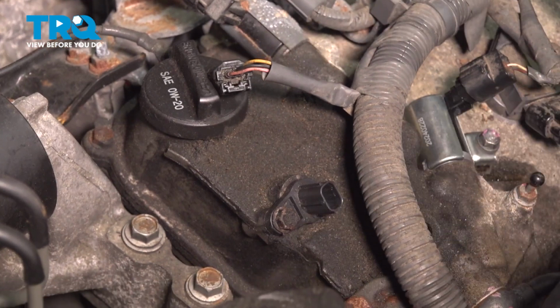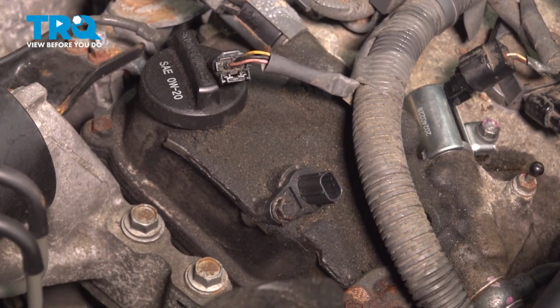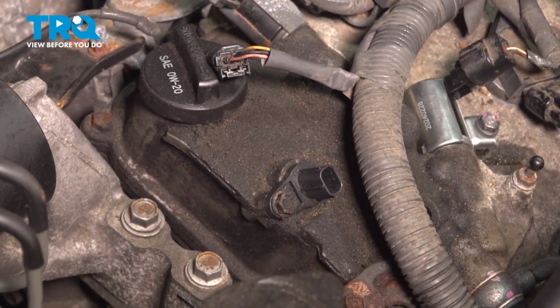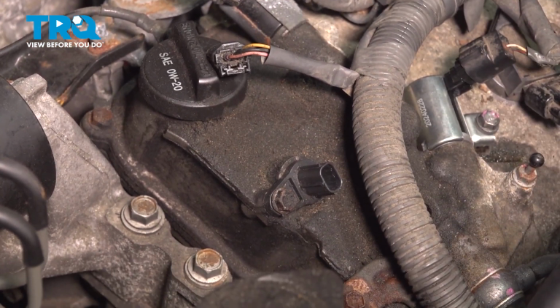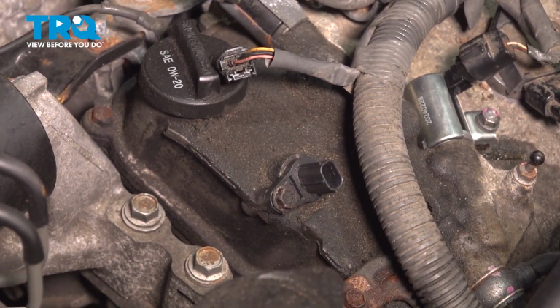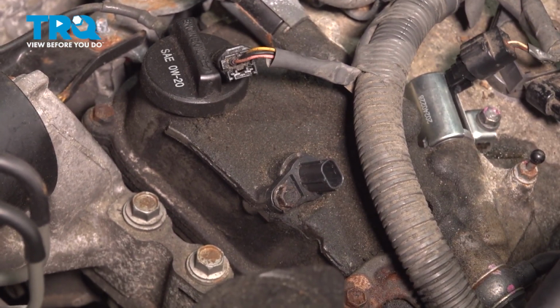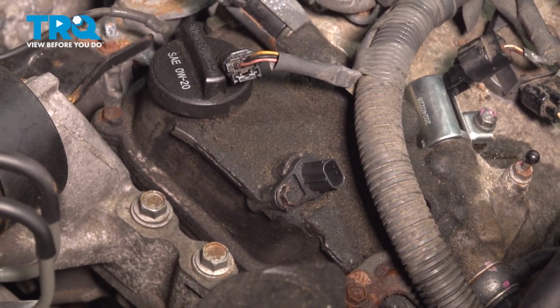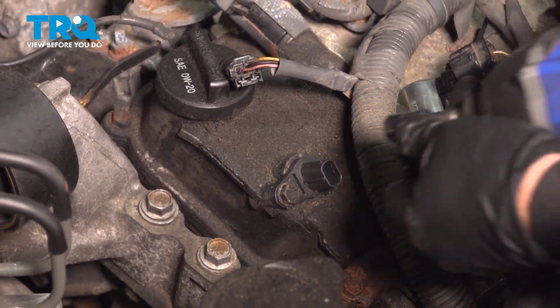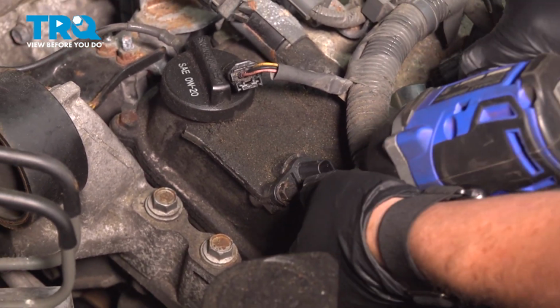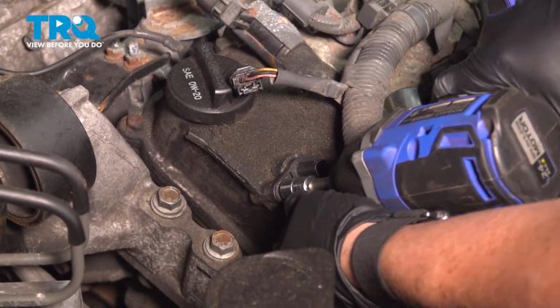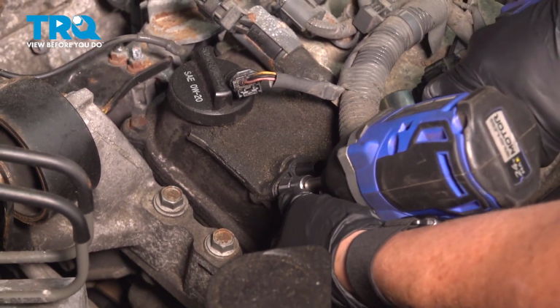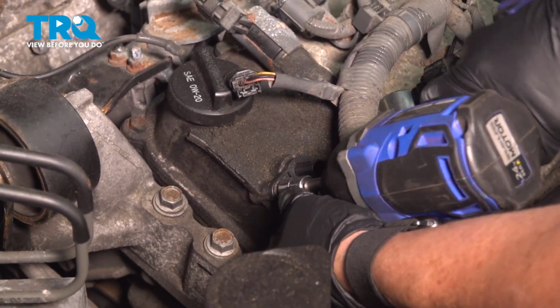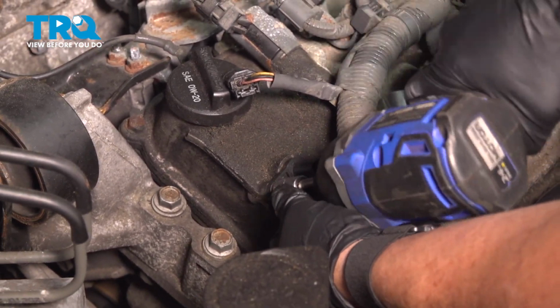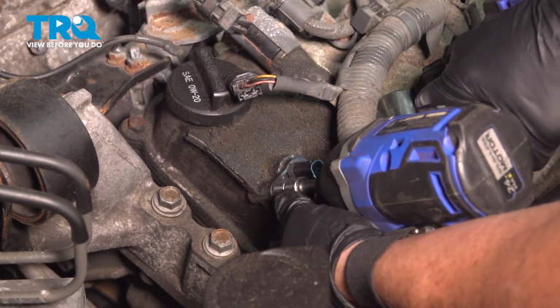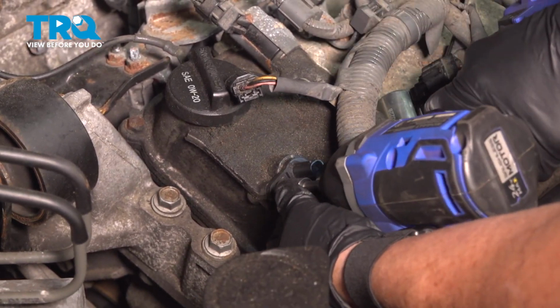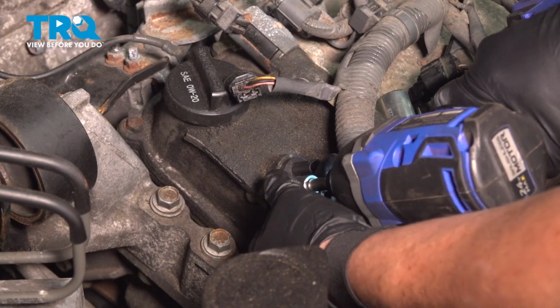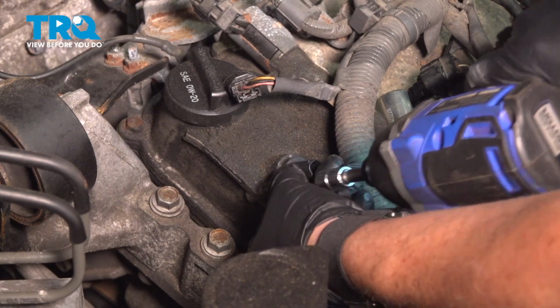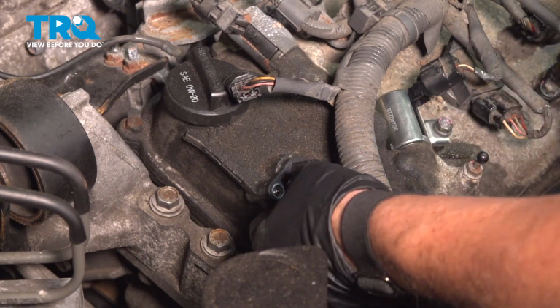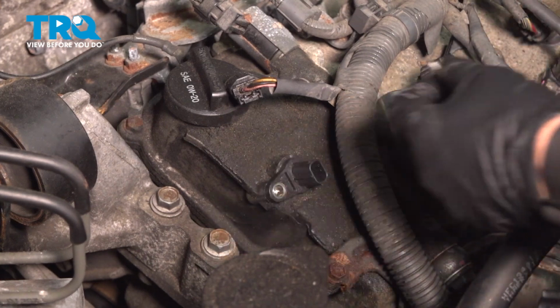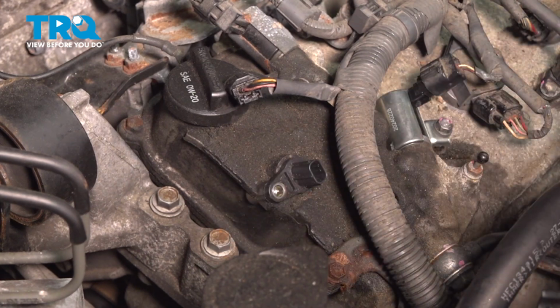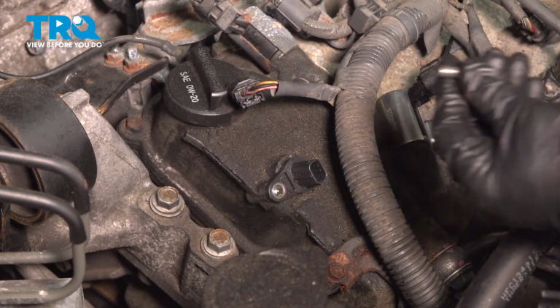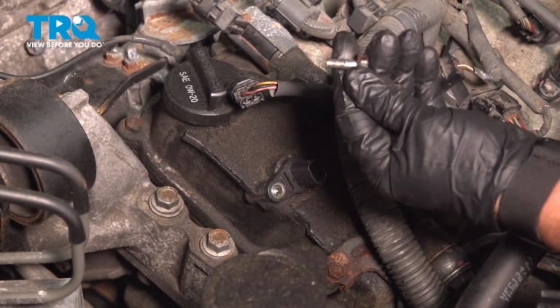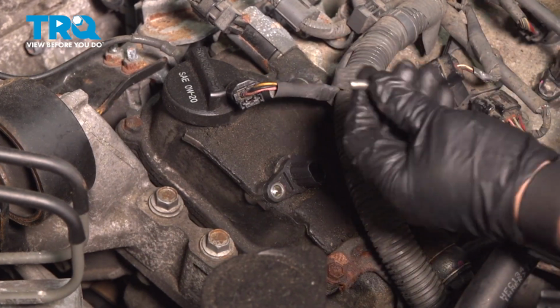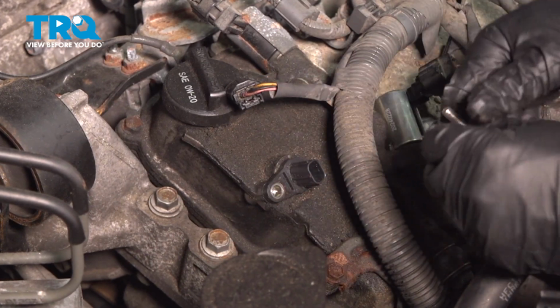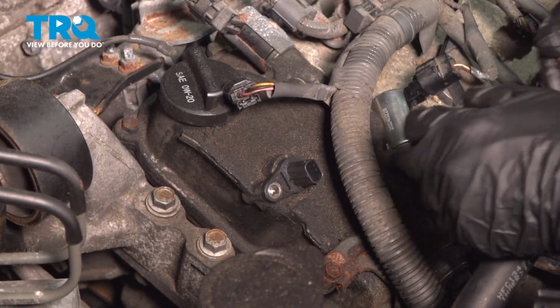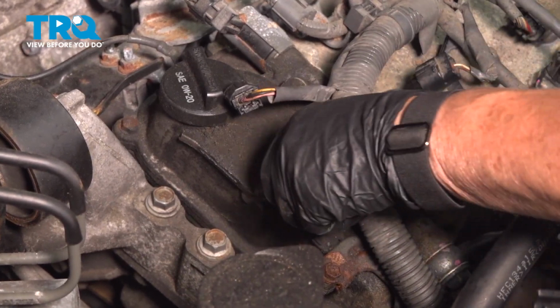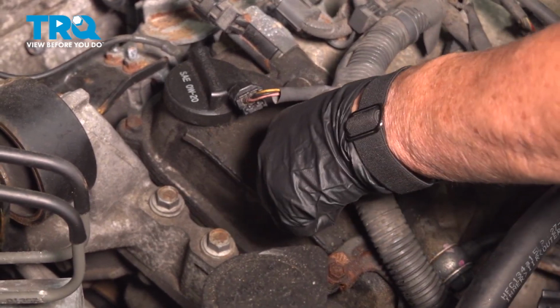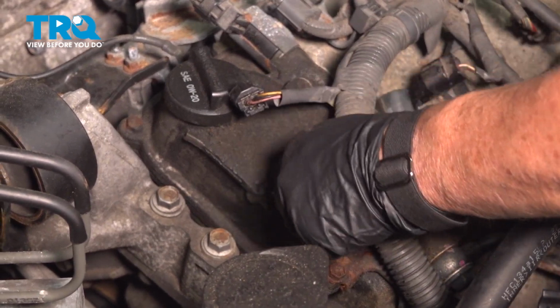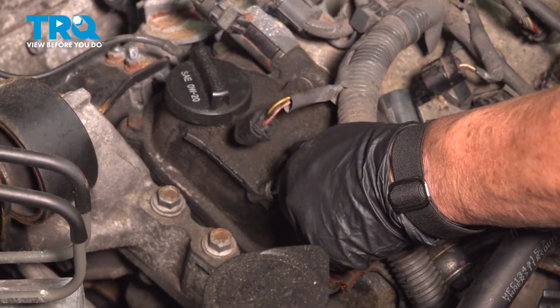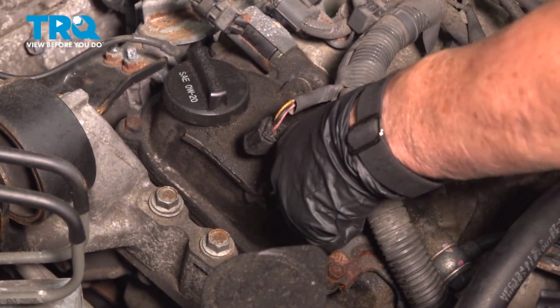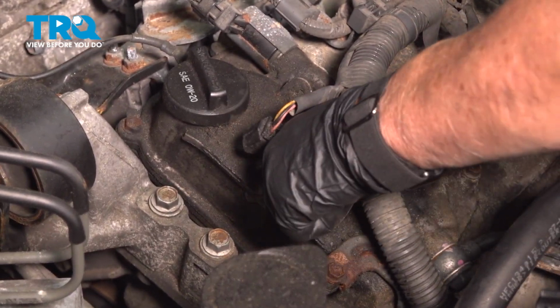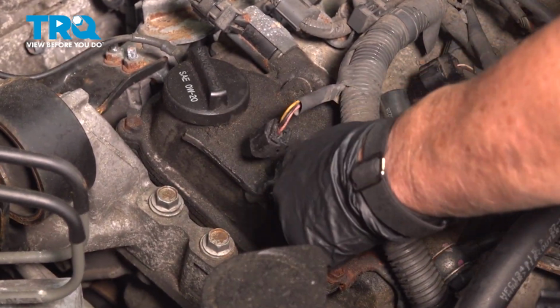Using a 10 millimeter socket, we're going to remove the bolt. It's a little six millimeter bolt, and then you're going to grab the sensor, twist and pull up.